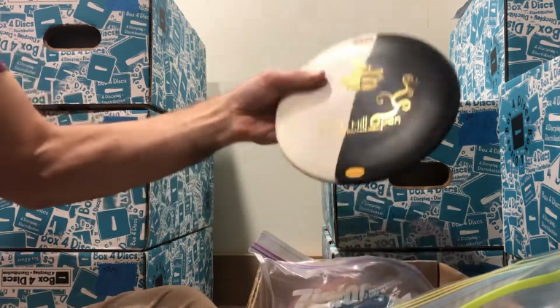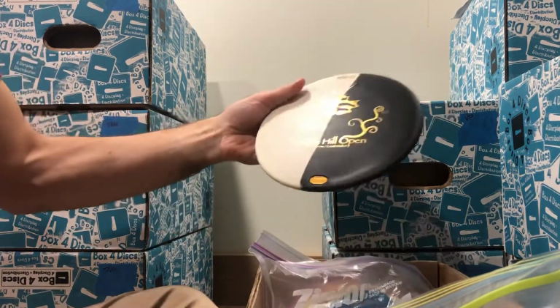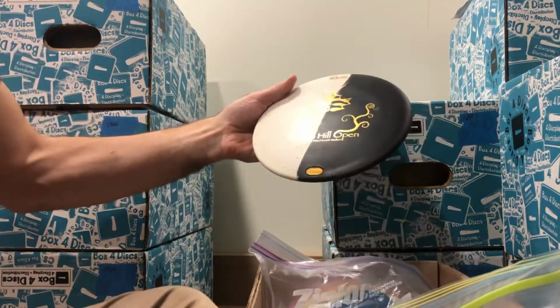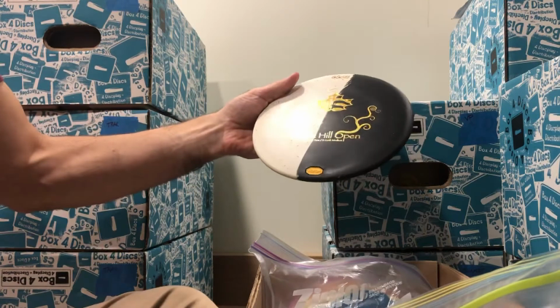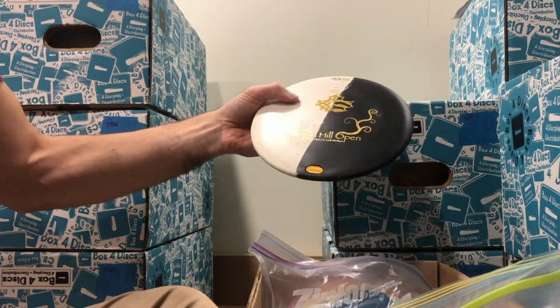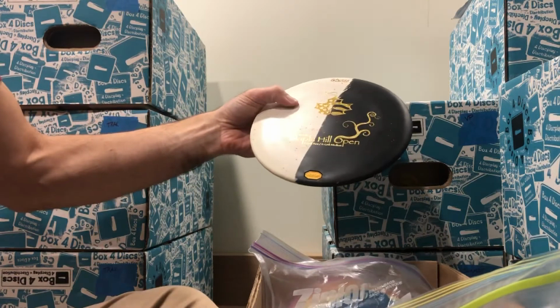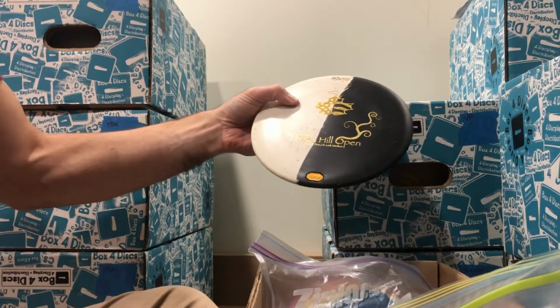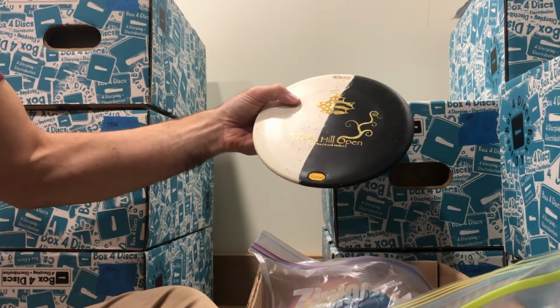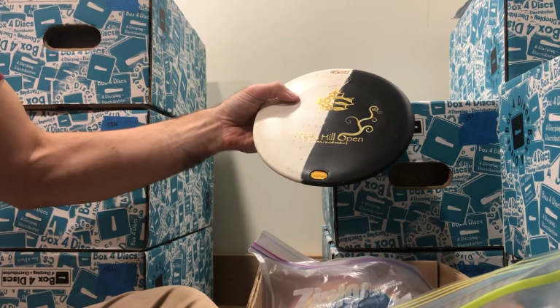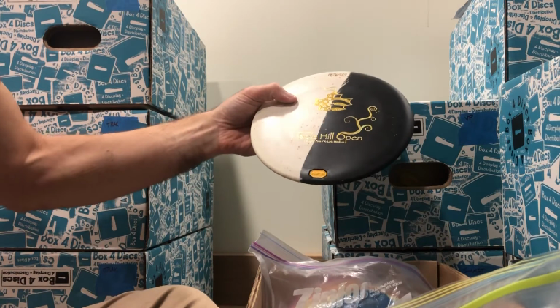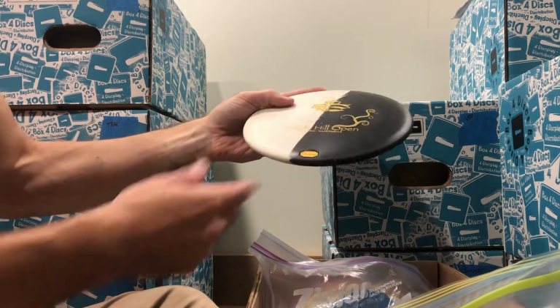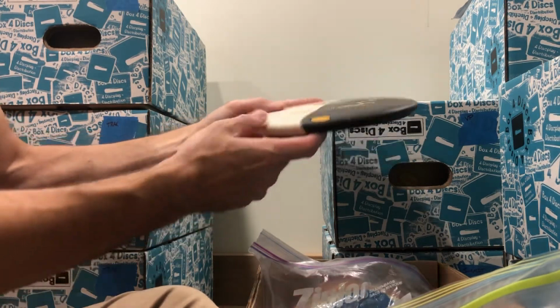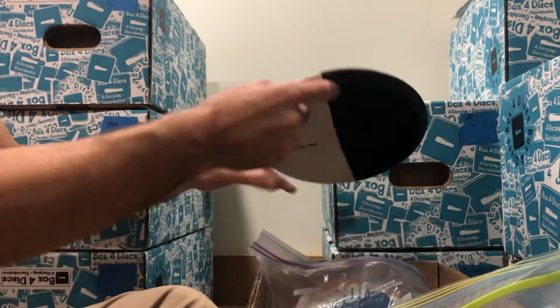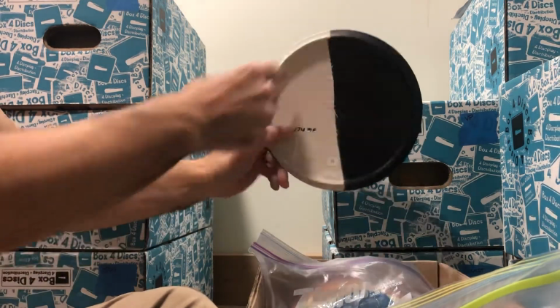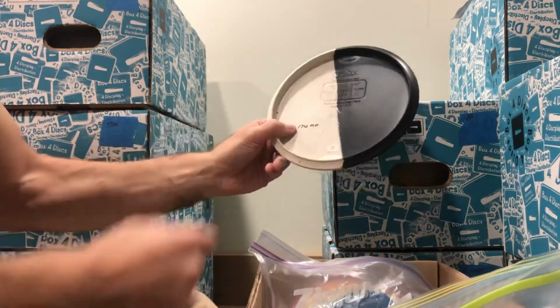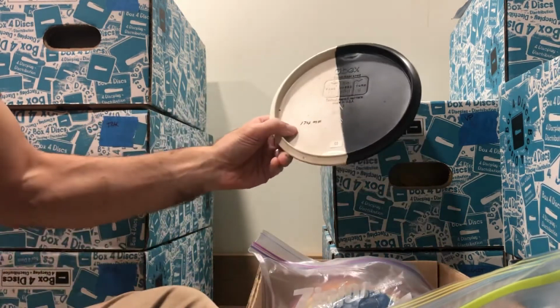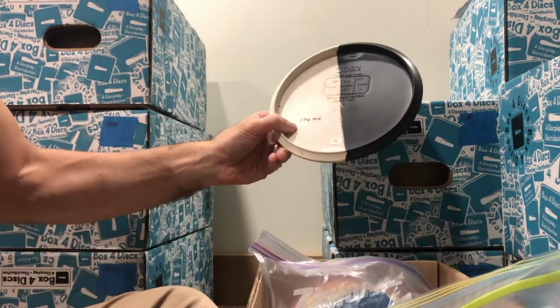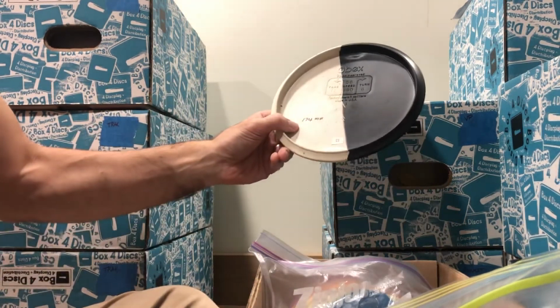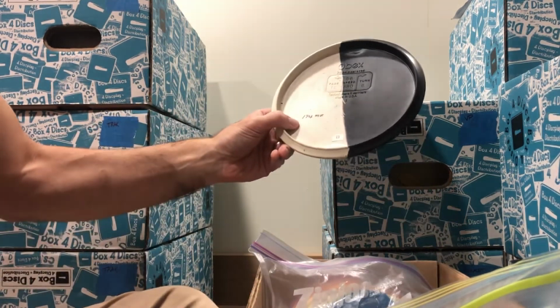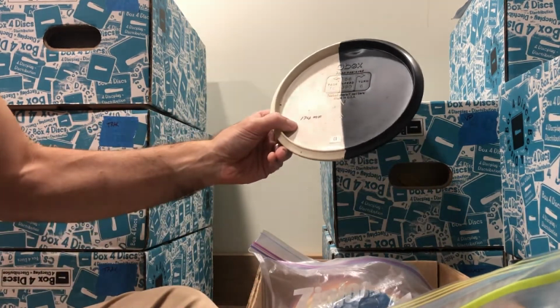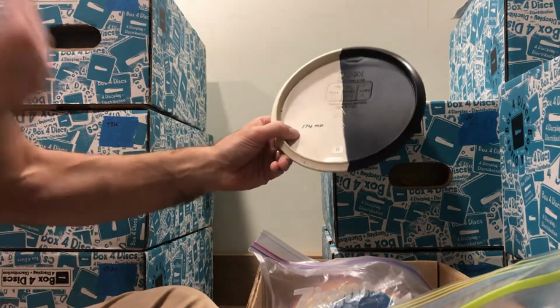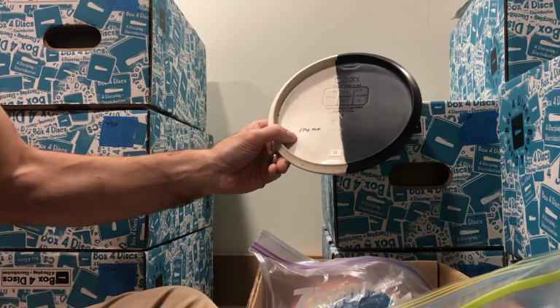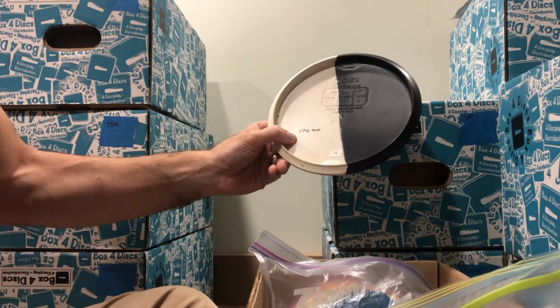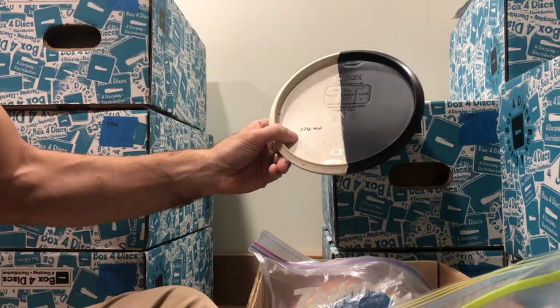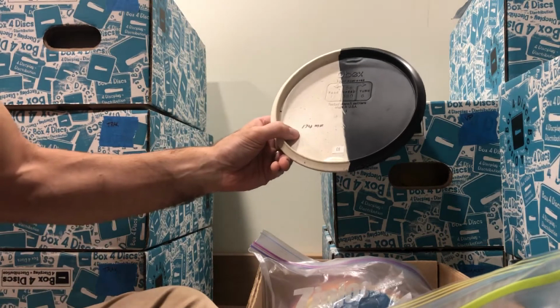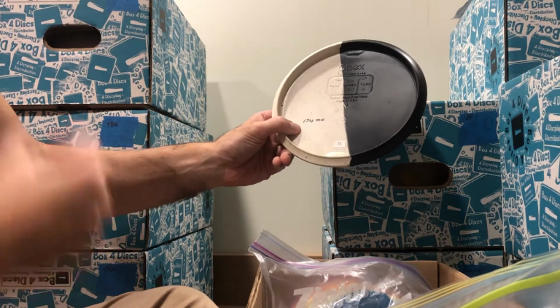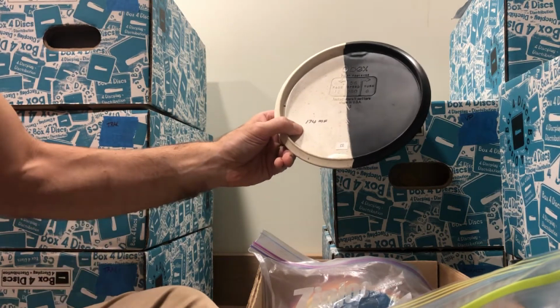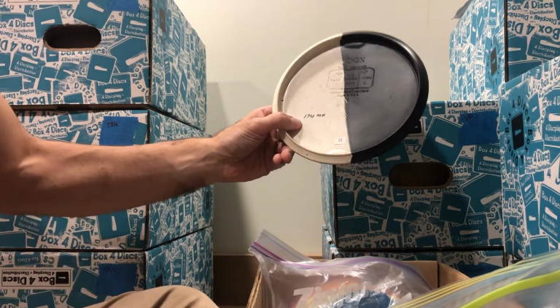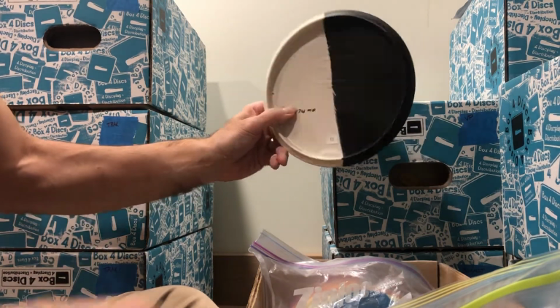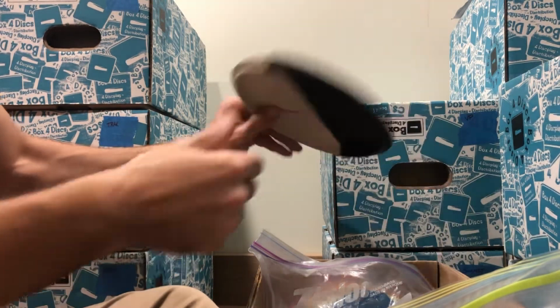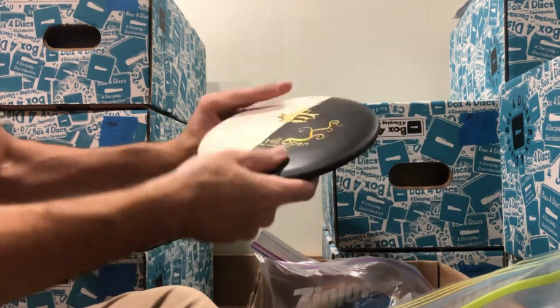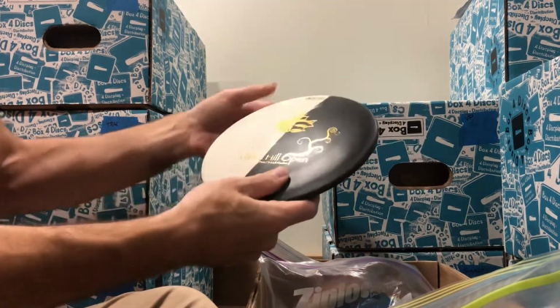Here we've got one — it's Habsies. Half firm, half medium. Great for when you don't know what the weather conditions are going to be. It's 174 grams.